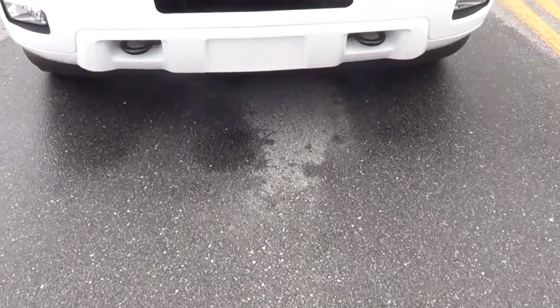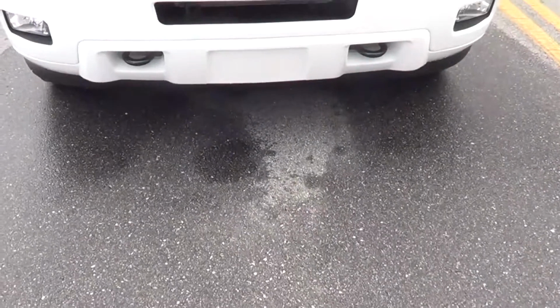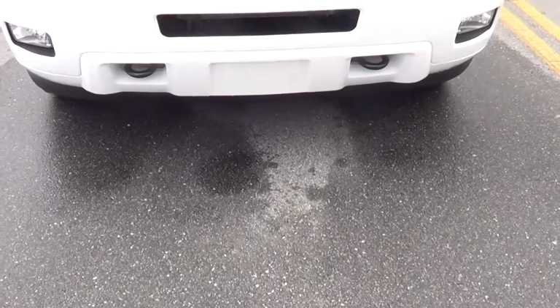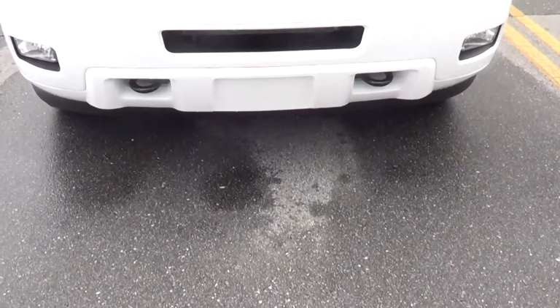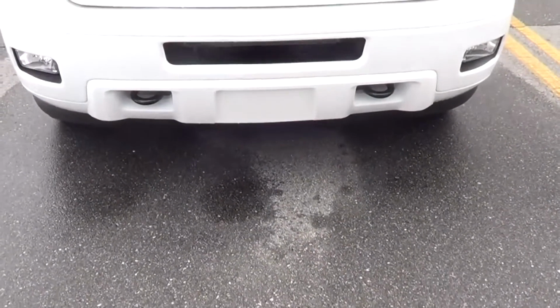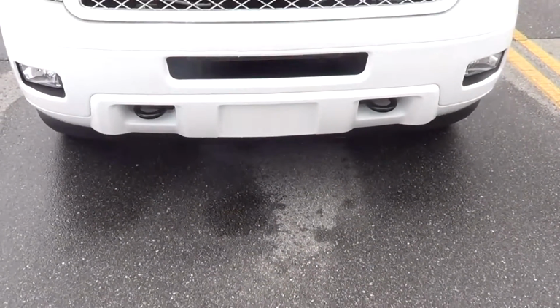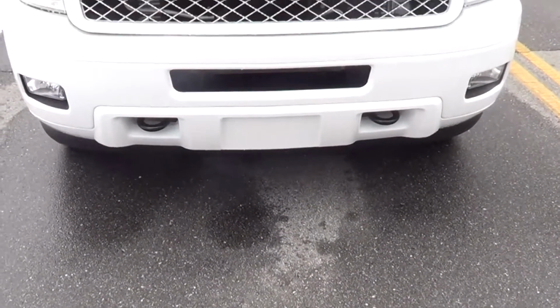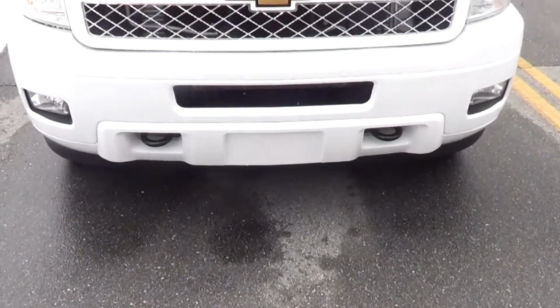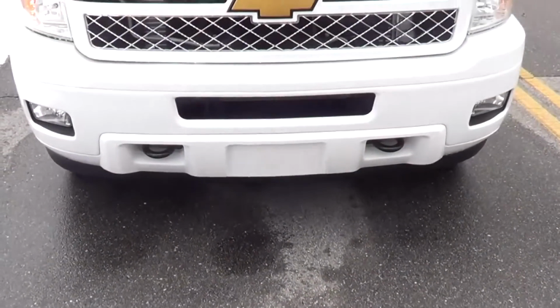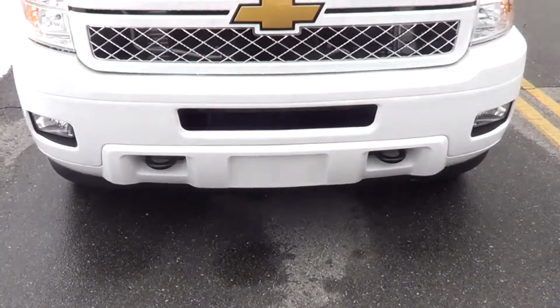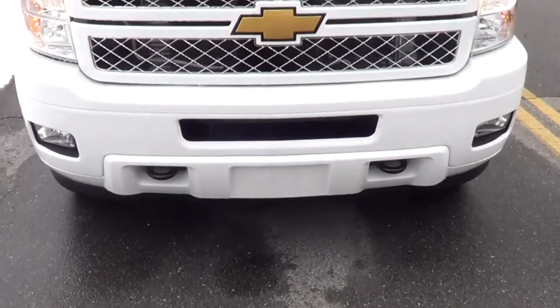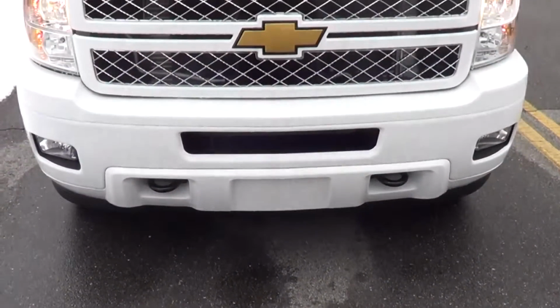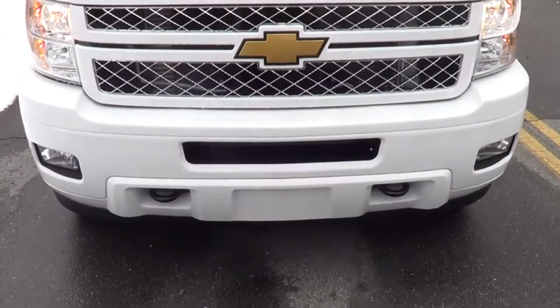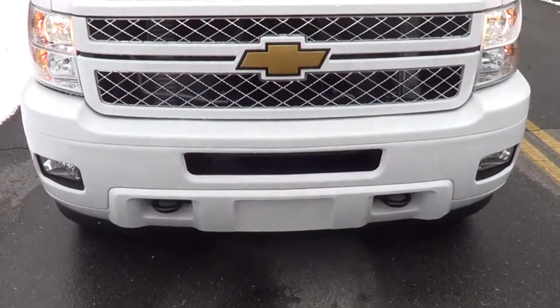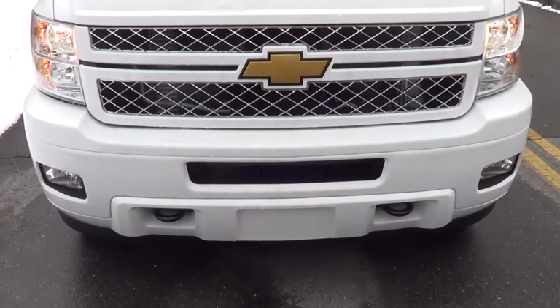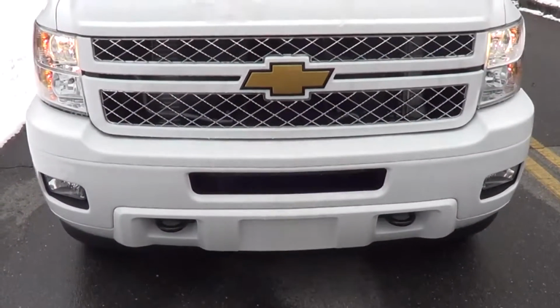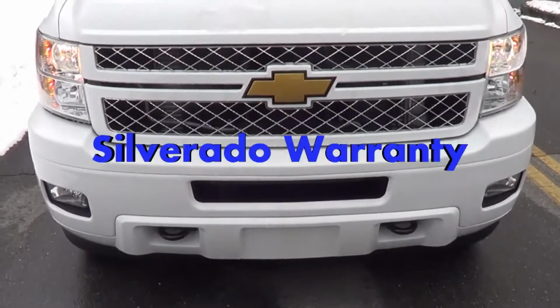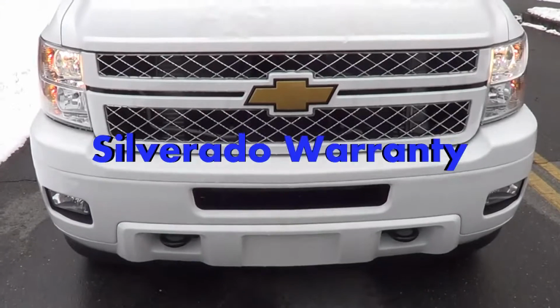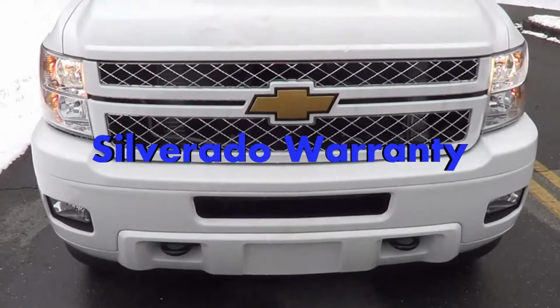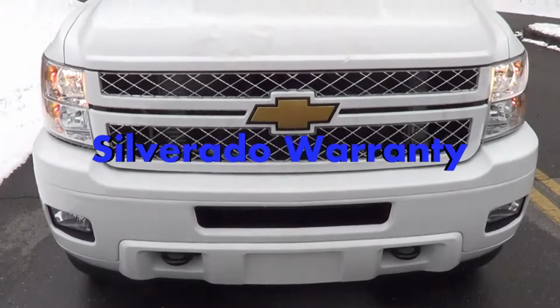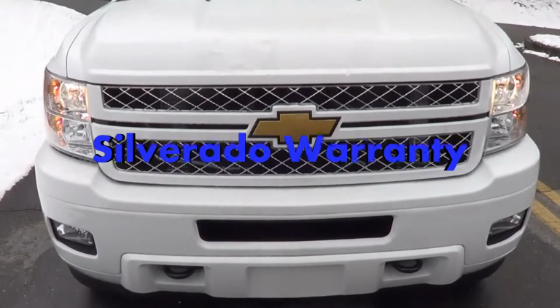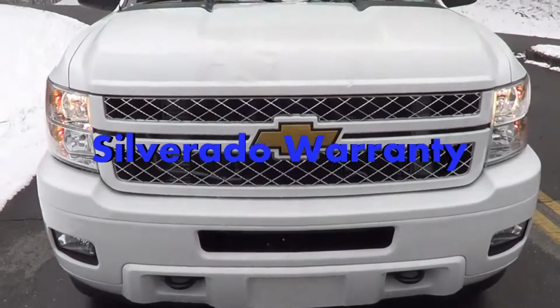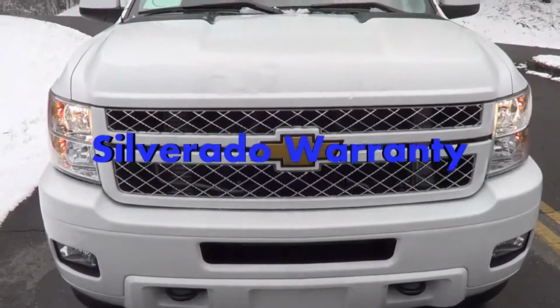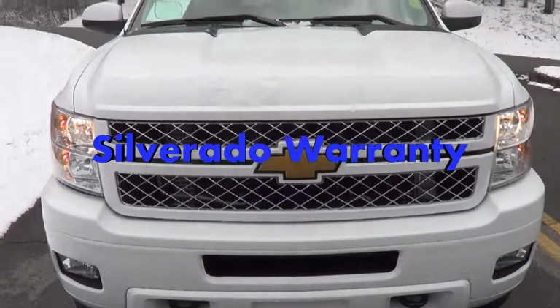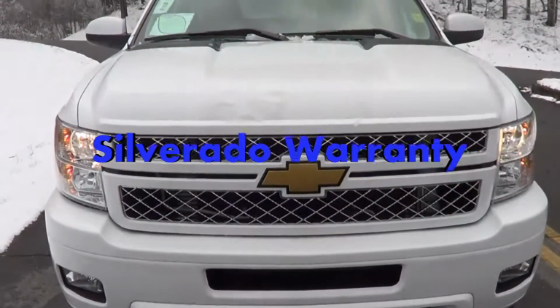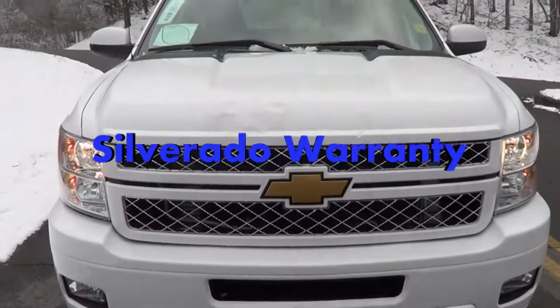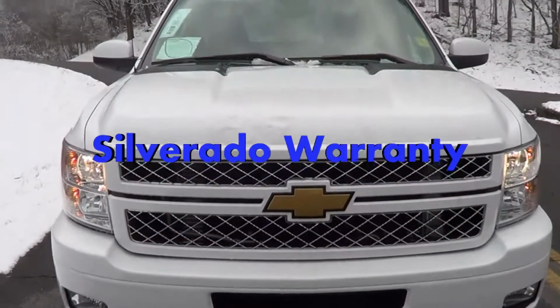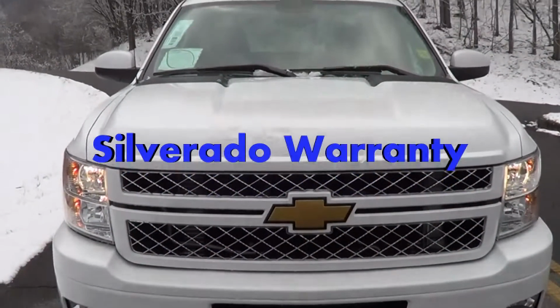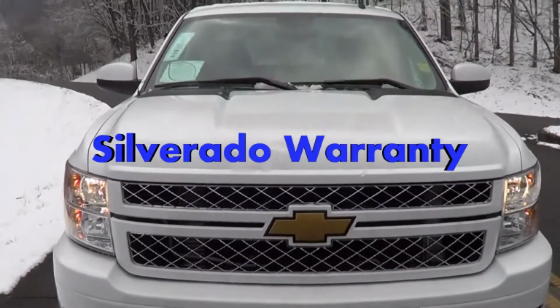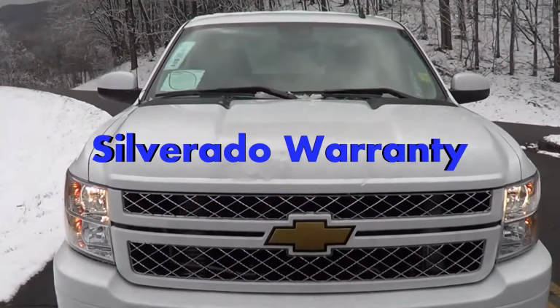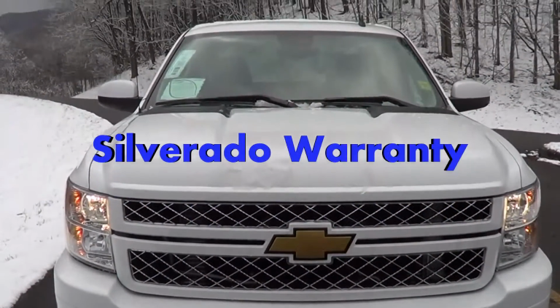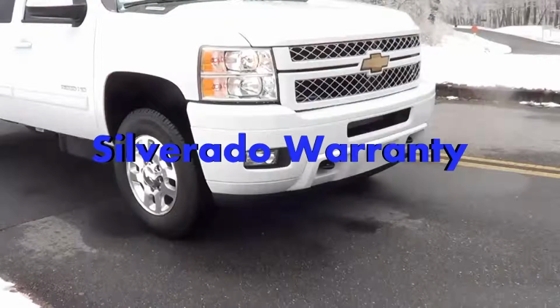Hey everyone, Jason Gibson, your Automotive Digital Informant from Autostar USA, Waynesville Chevrolet Buick, Waynesville Chrysler Dodge Jeep Ram, and Hendersonville Chrysler Dodge Jeep Ram.